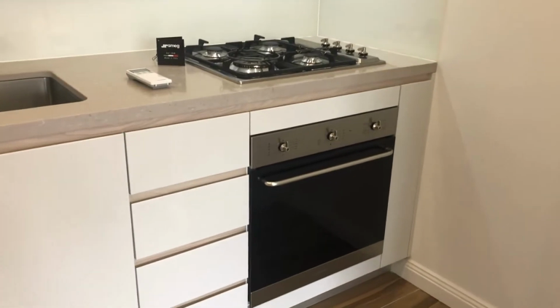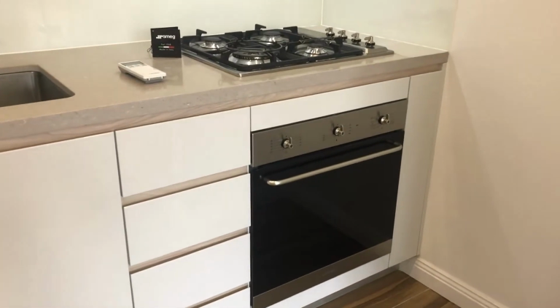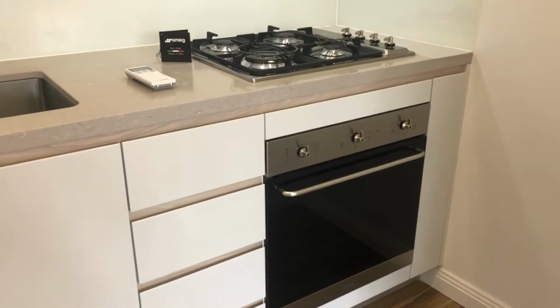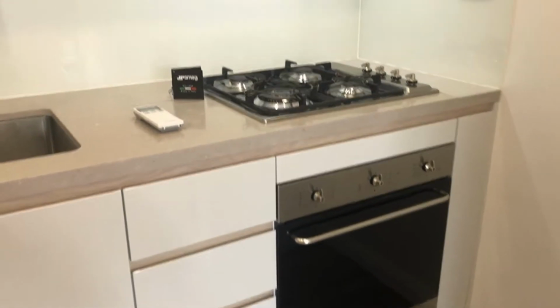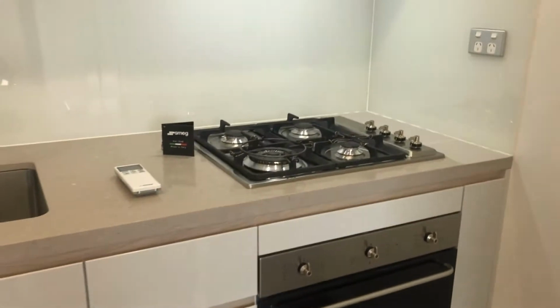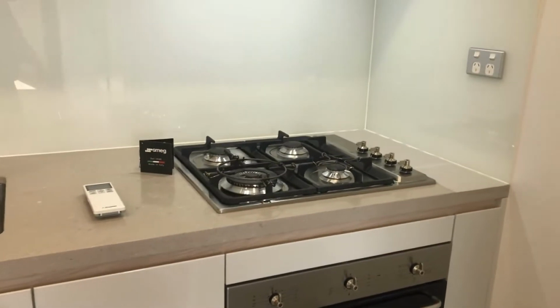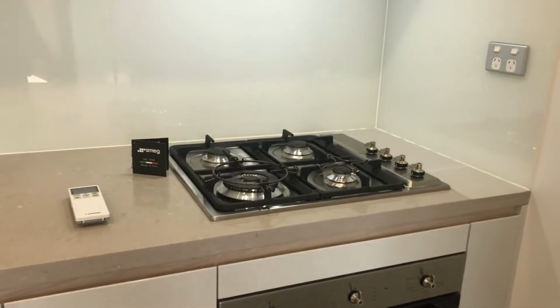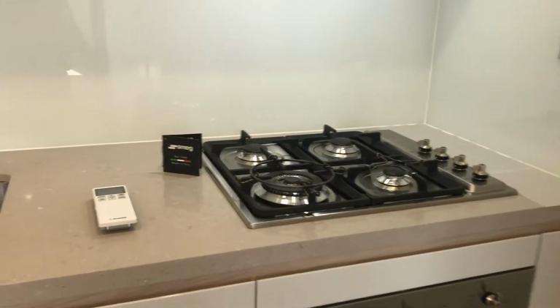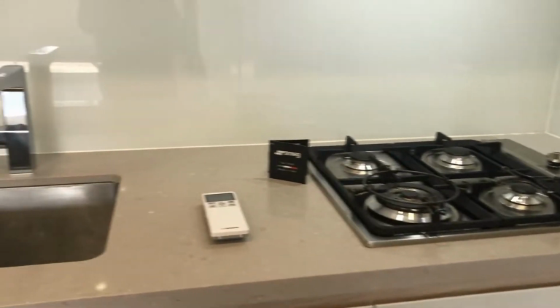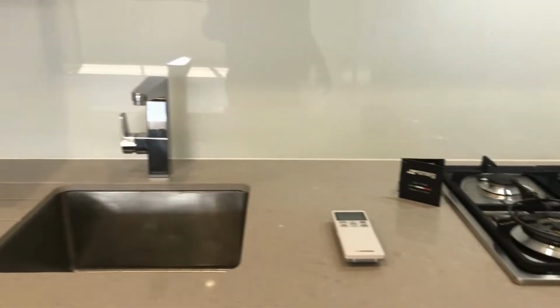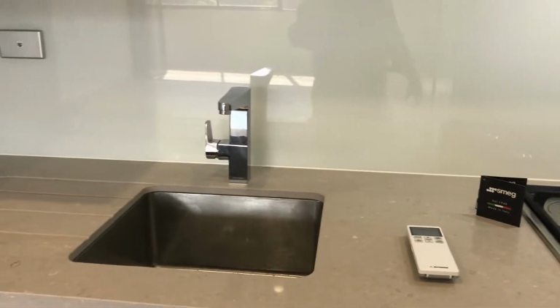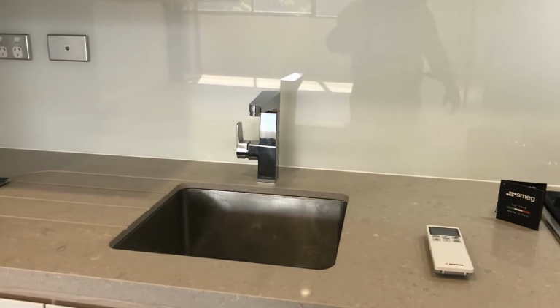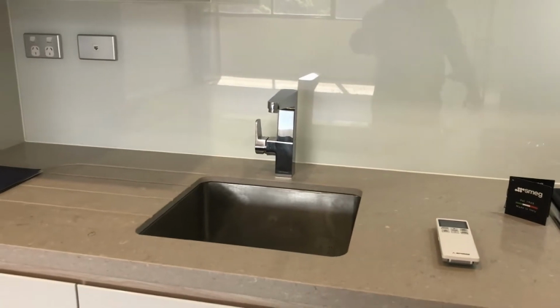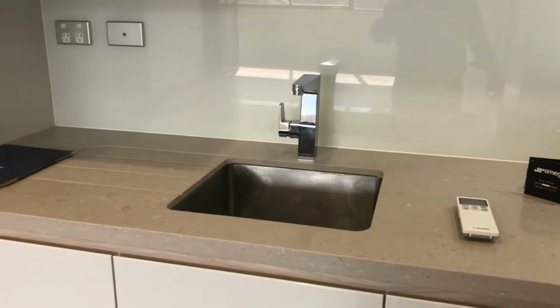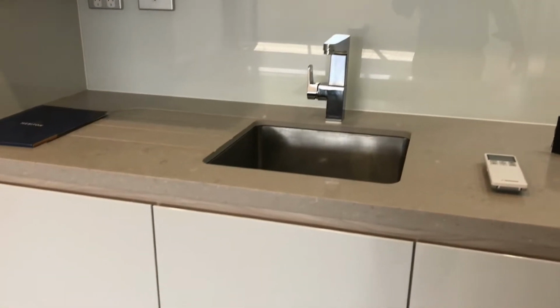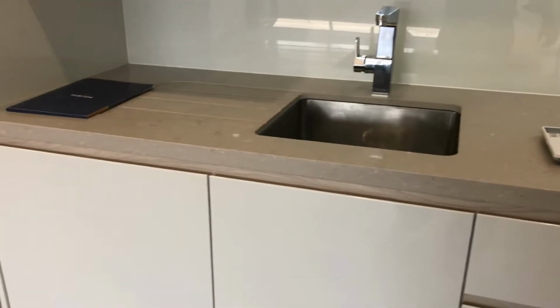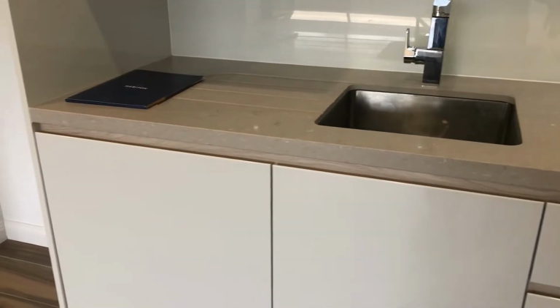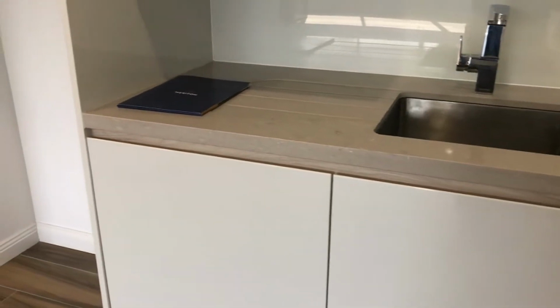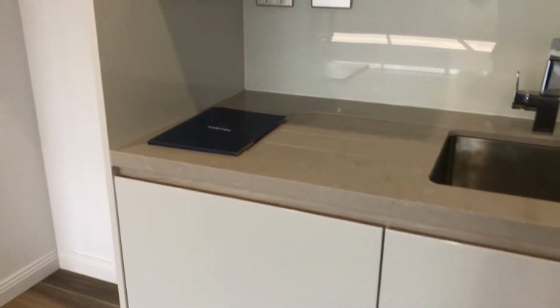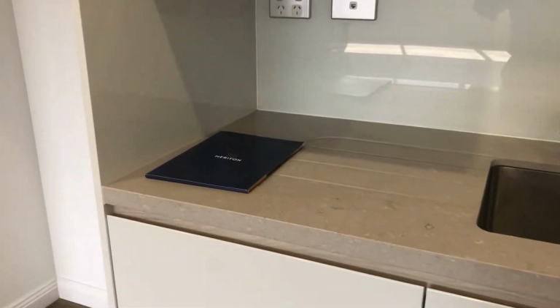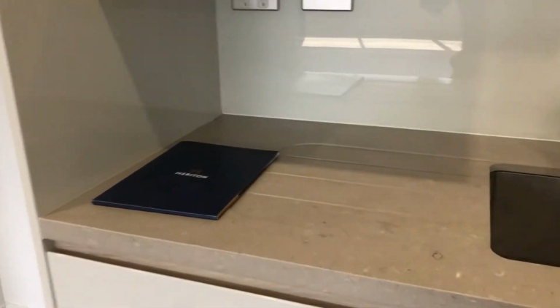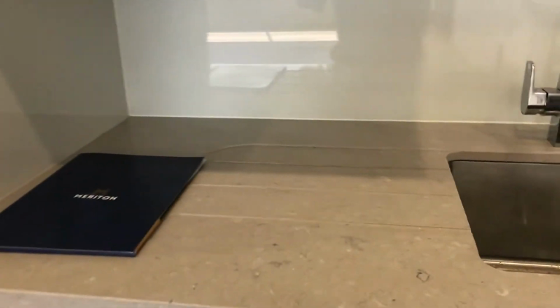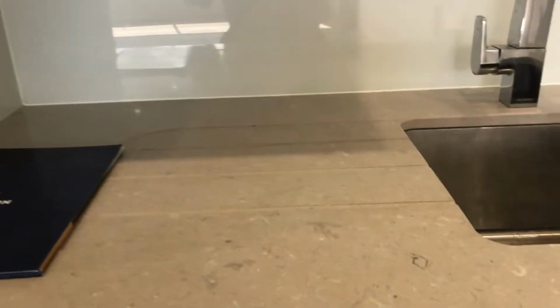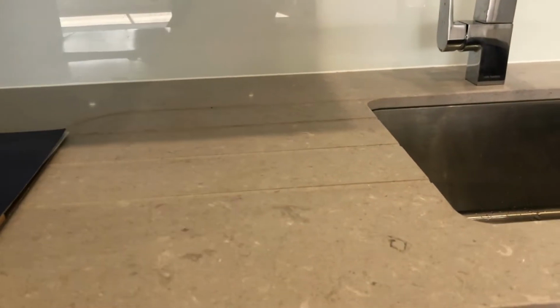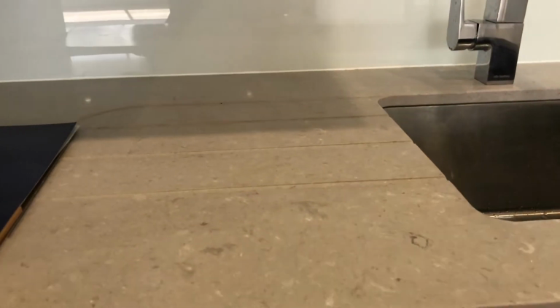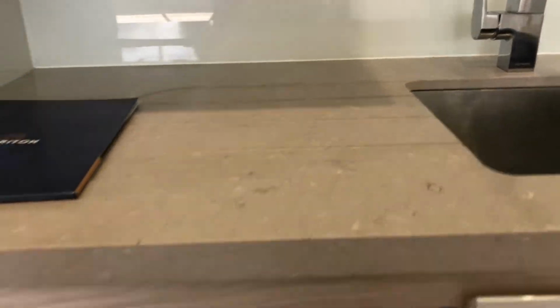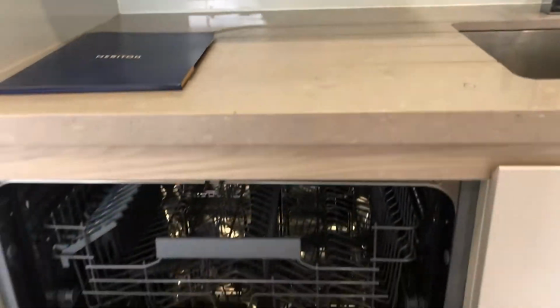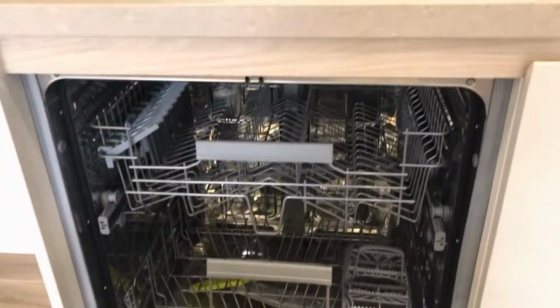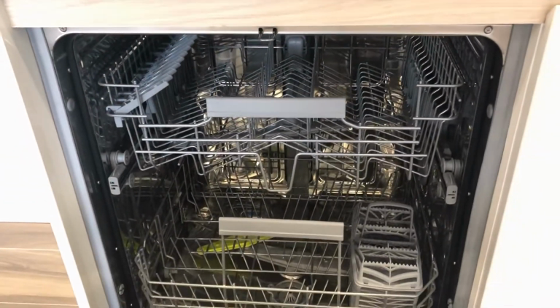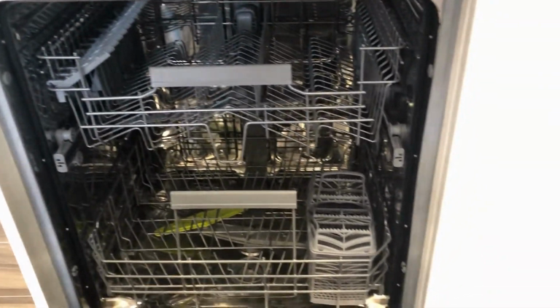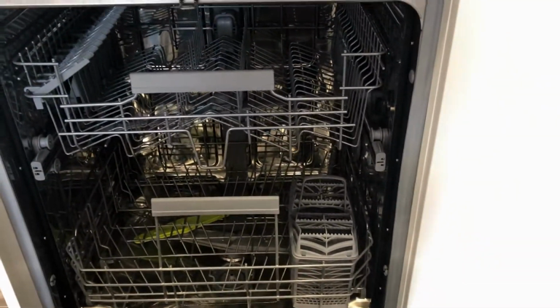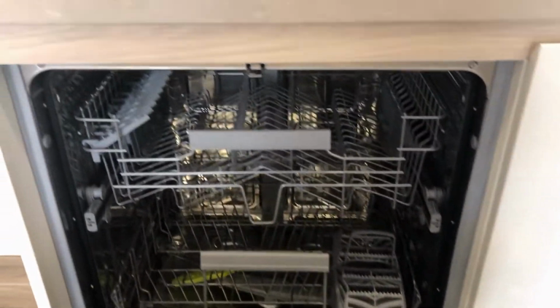There's an underbench oven — Smeg appliances — a dishwasher, and a stone bench top. The dishwasher is also Smeg.